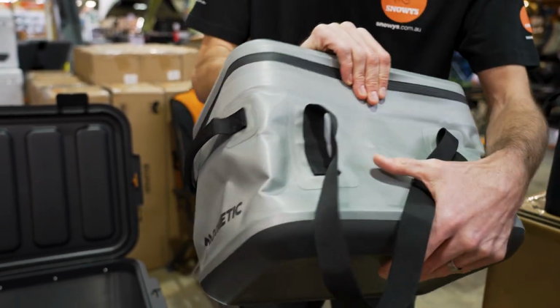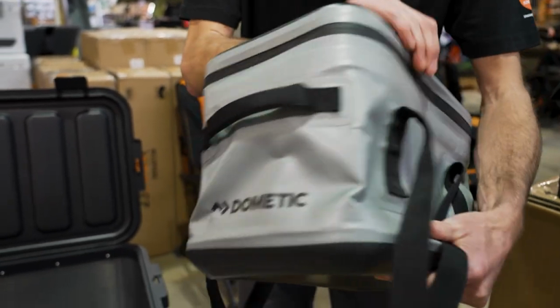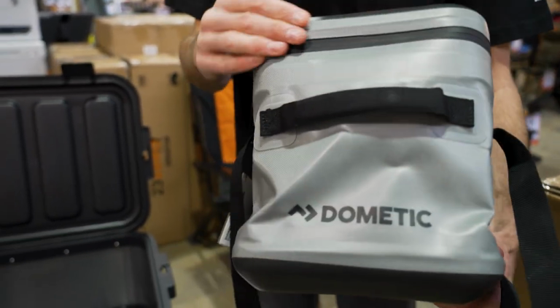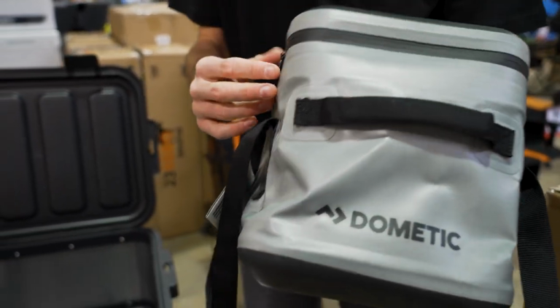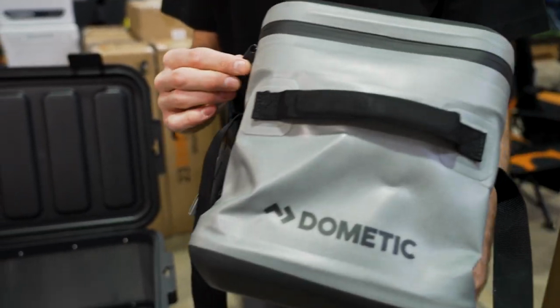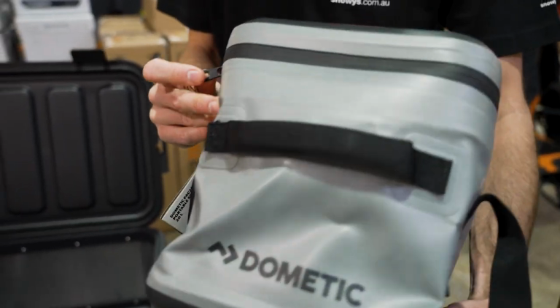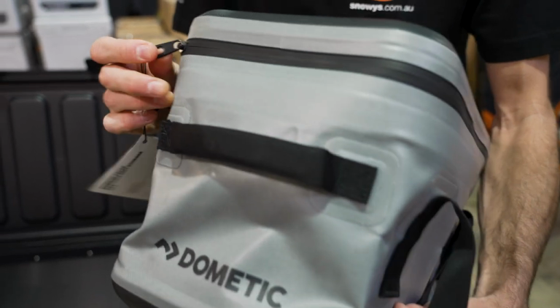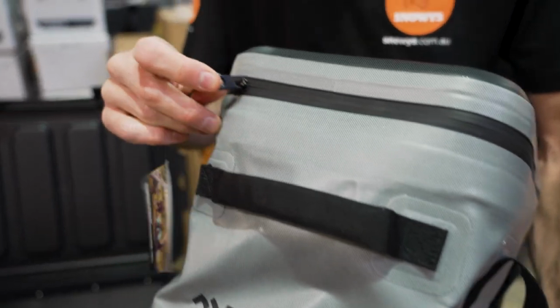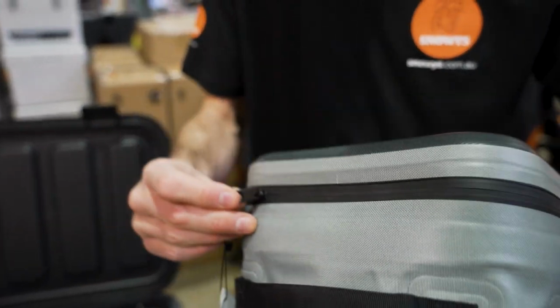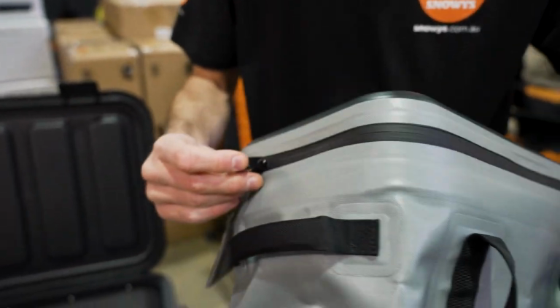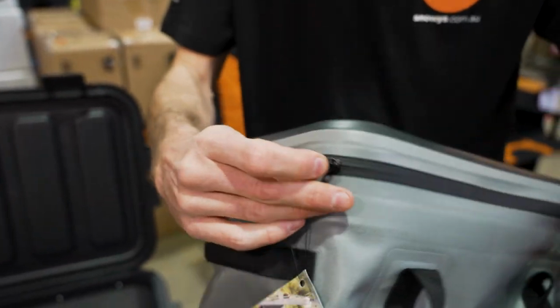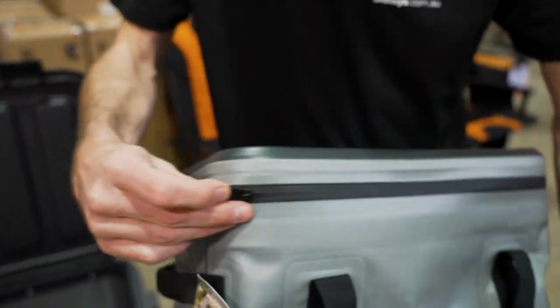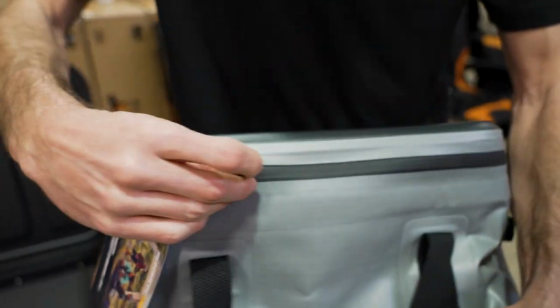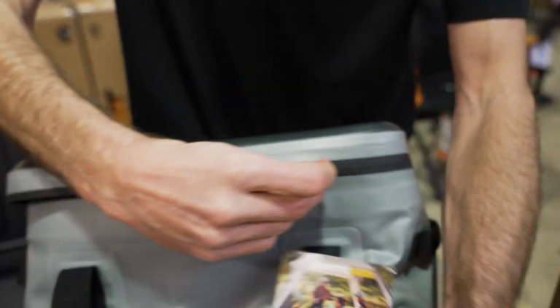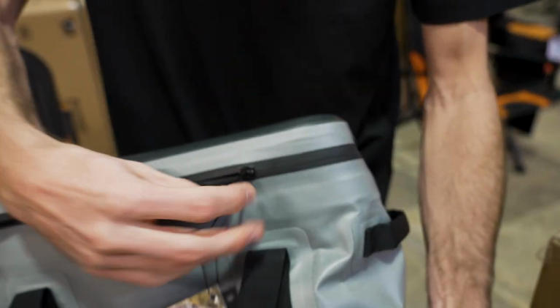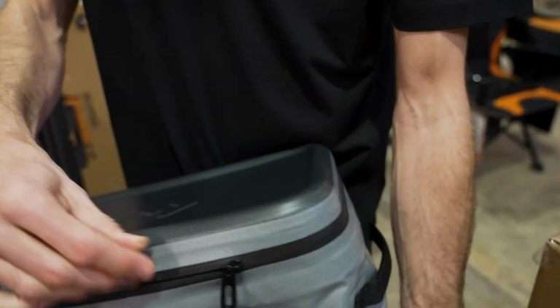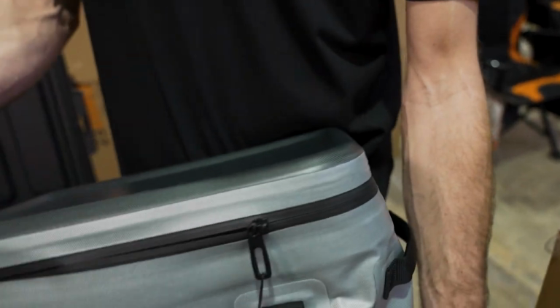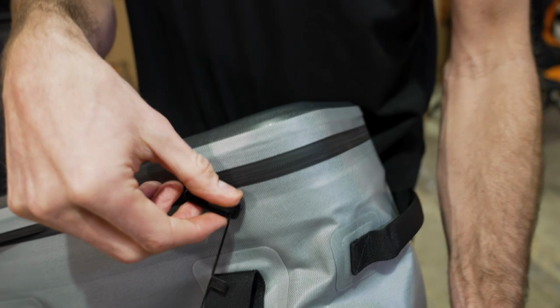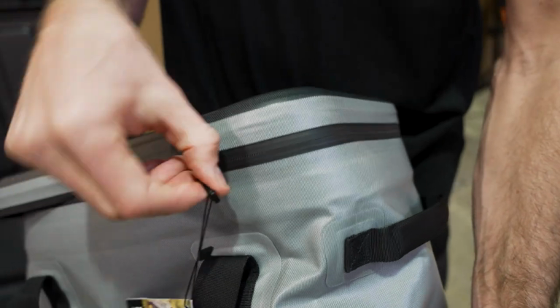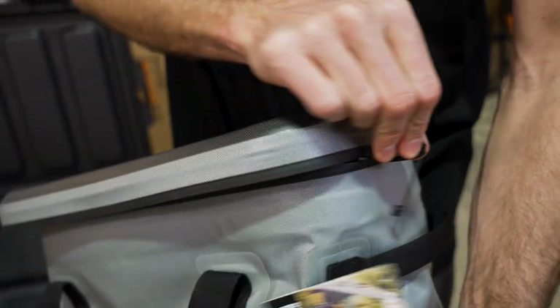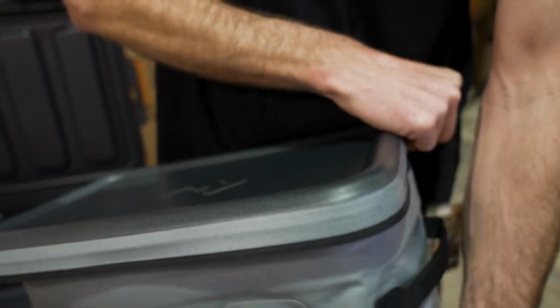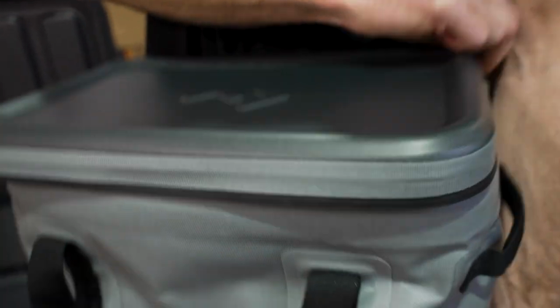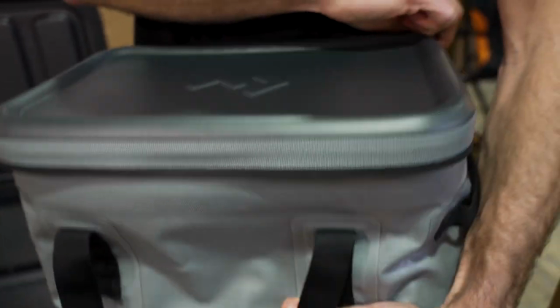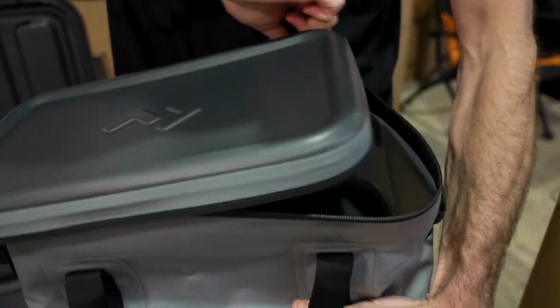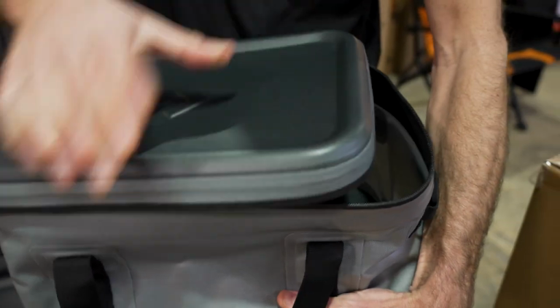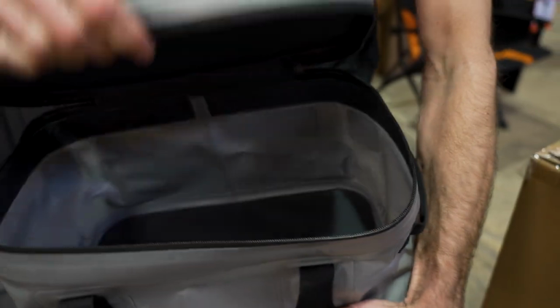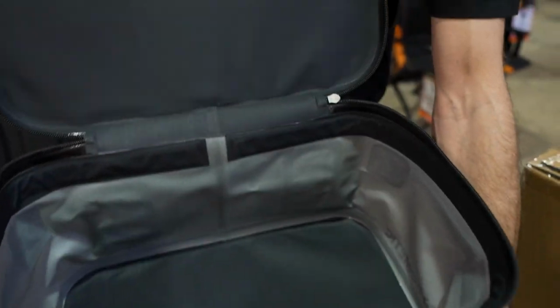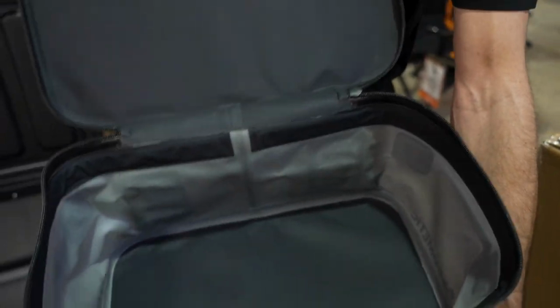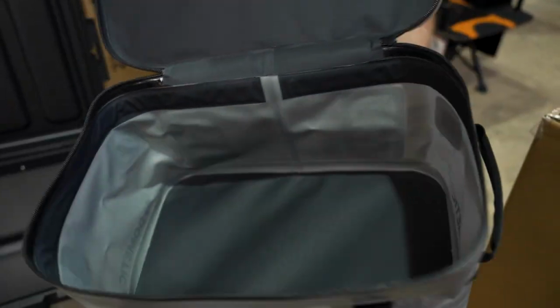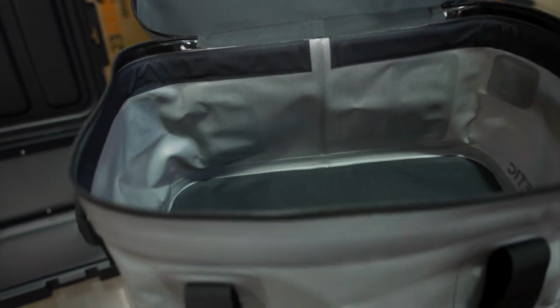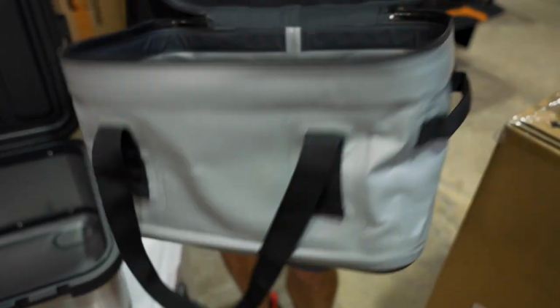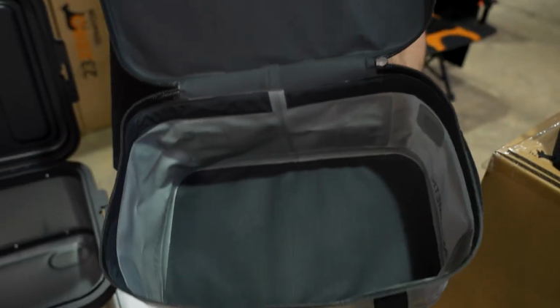The zip is a water resistant zip, so this does offer water and dust resistance — not waterproof, but if this was sitting out in the rain, not much is going to get wet inside. That zips right around the back there to open the lid right up to access inside.